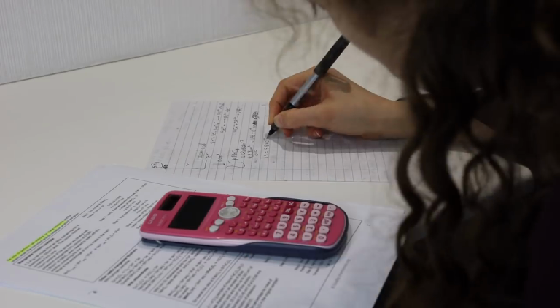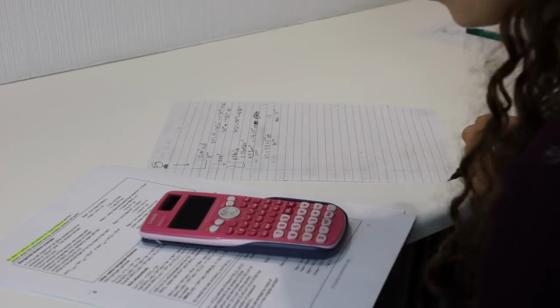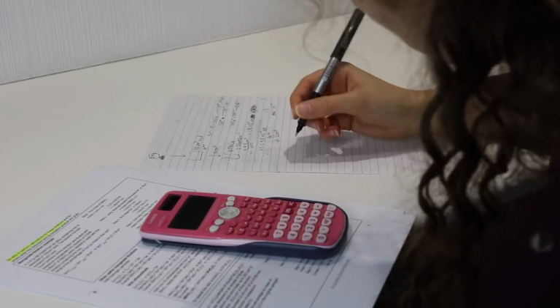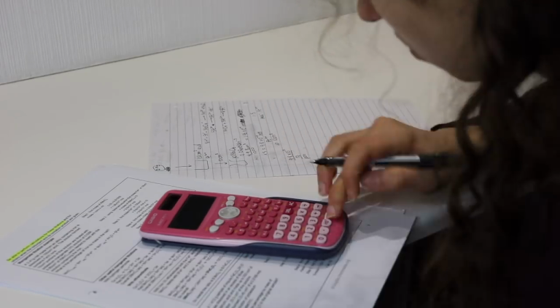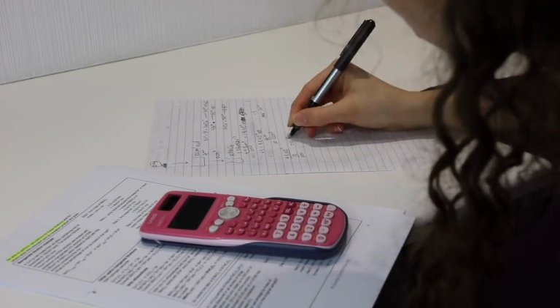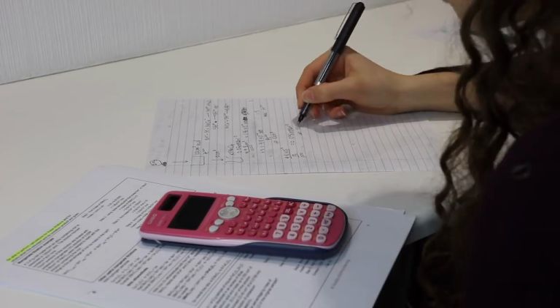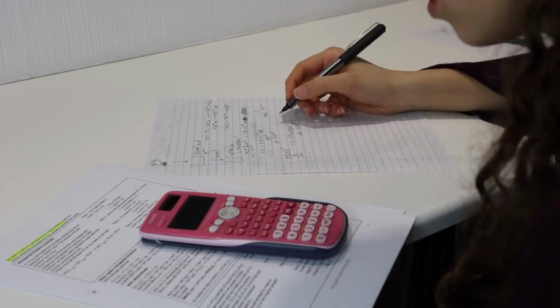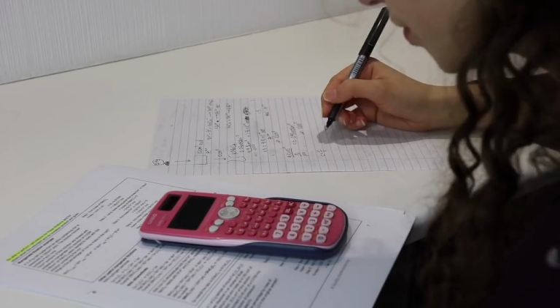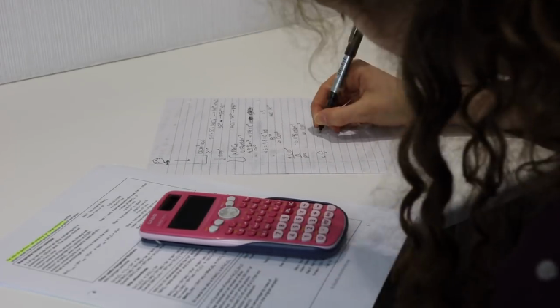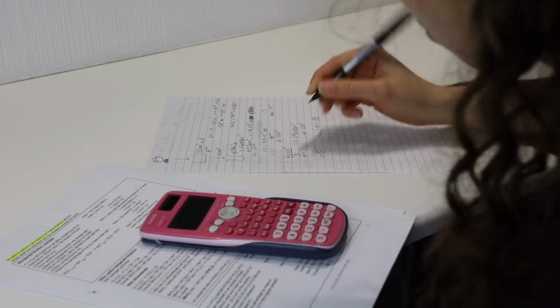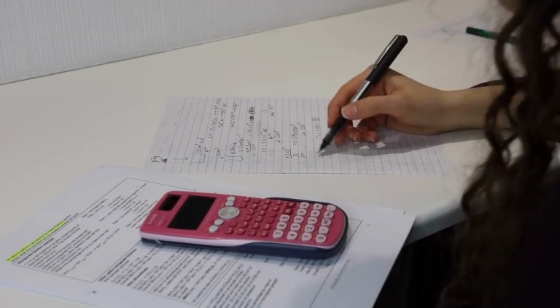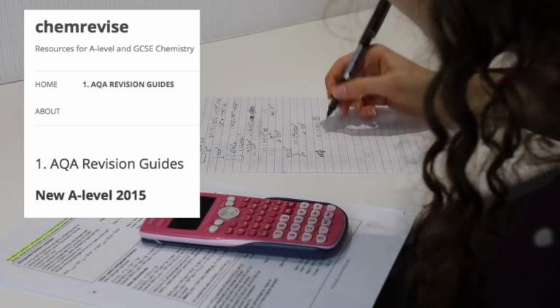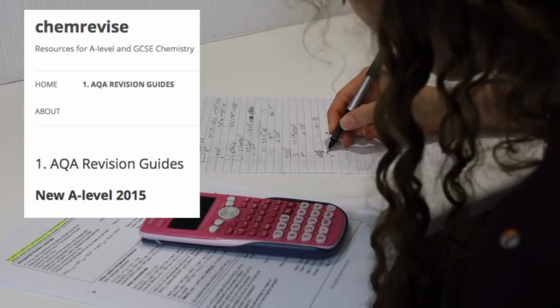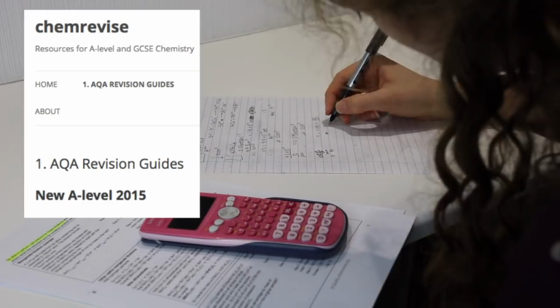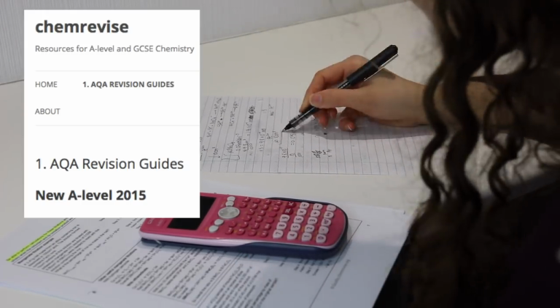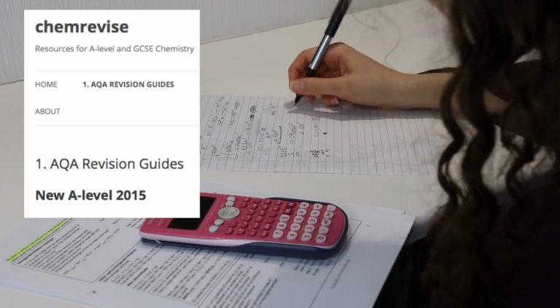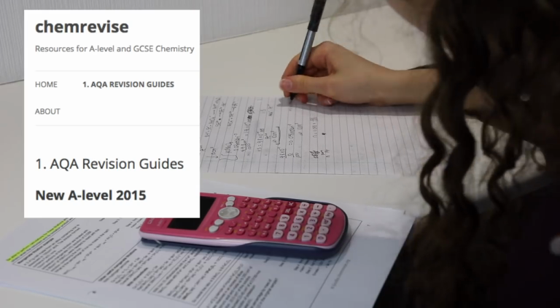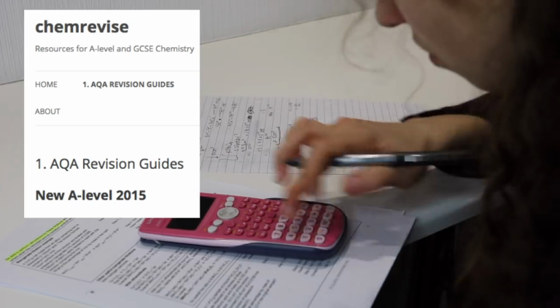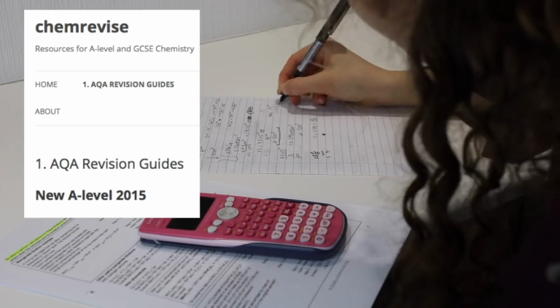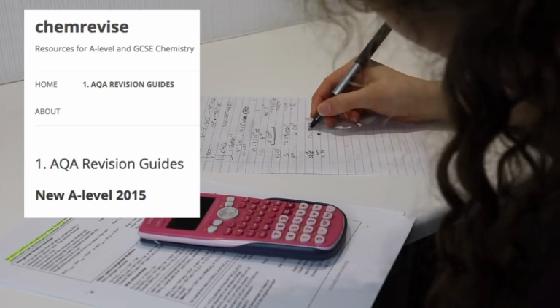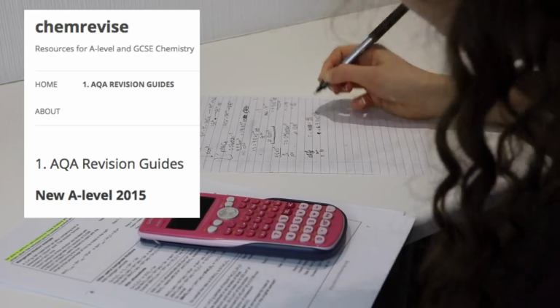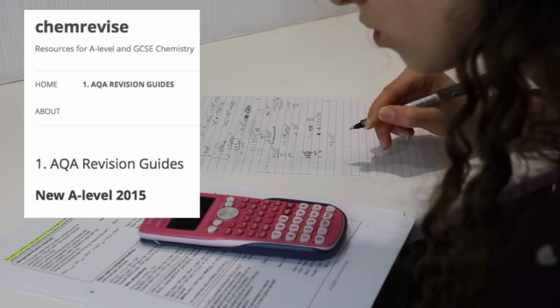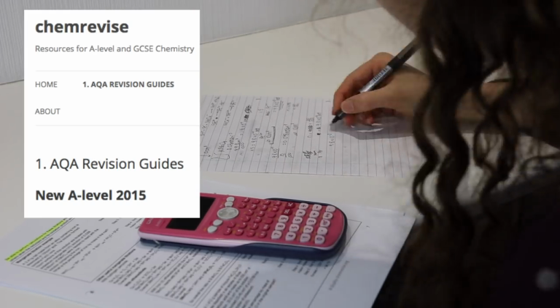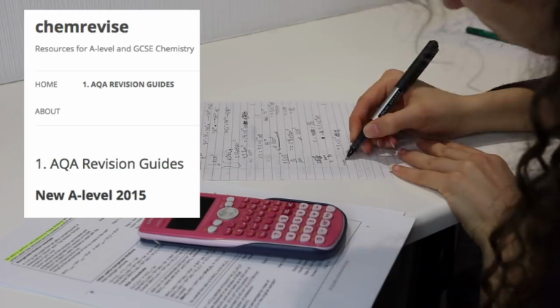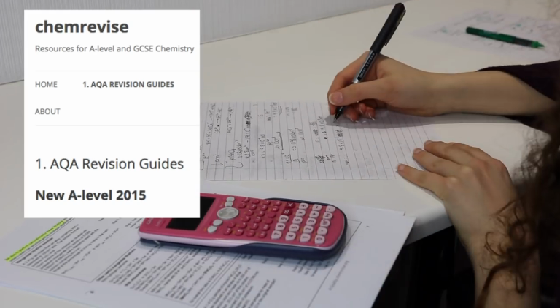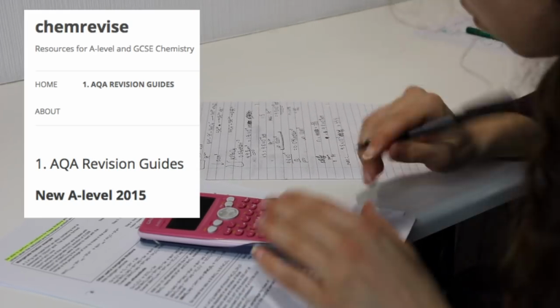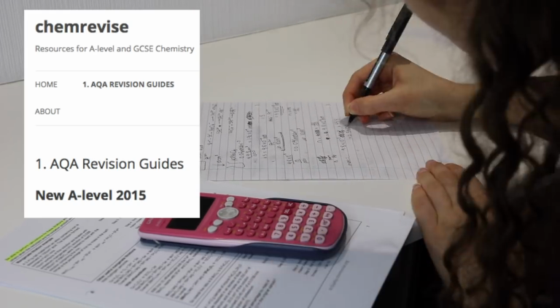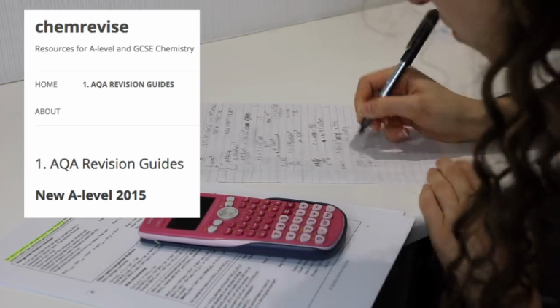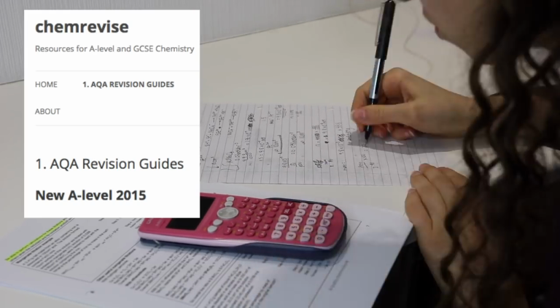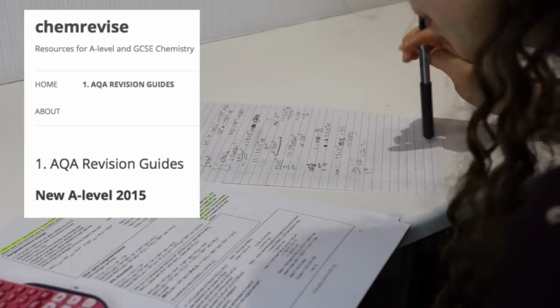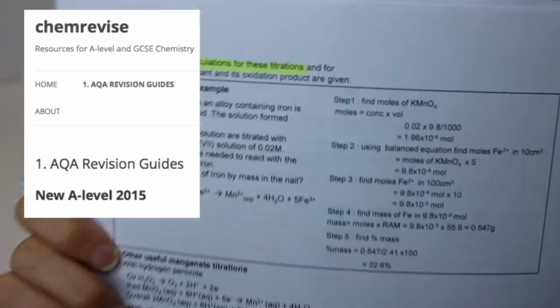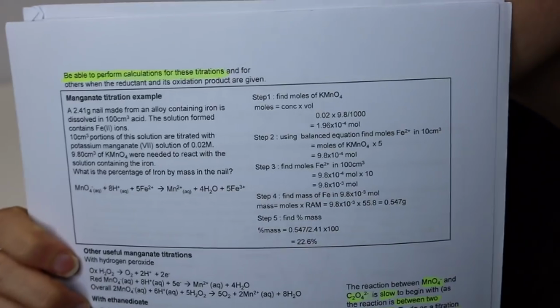I also rely heavily on the notes you can get from the ChemRevise website — they have them for literally every chapter in AQA A-level chemistry, so I really recommend you go on there and print them off.